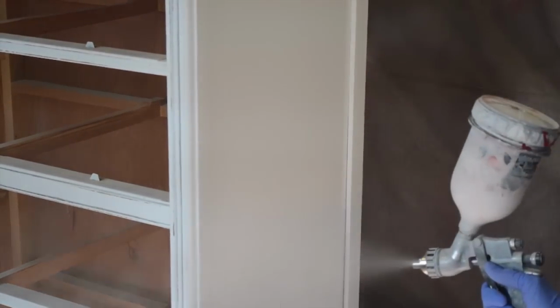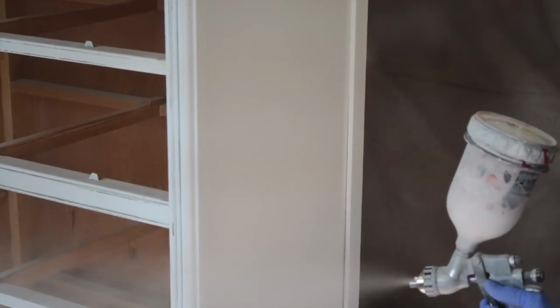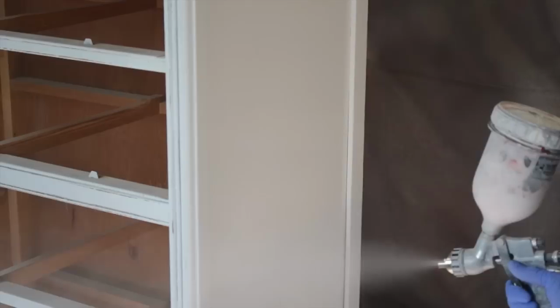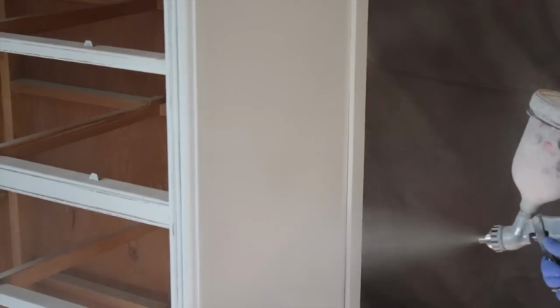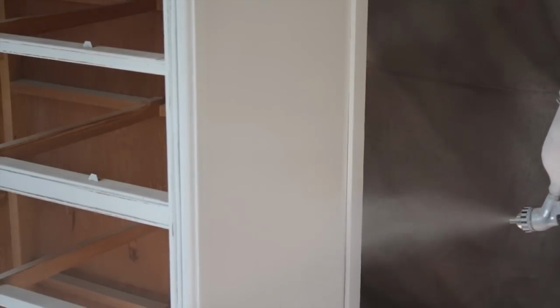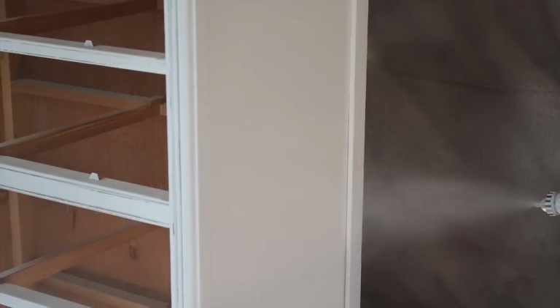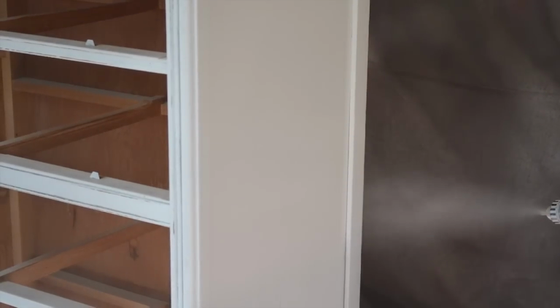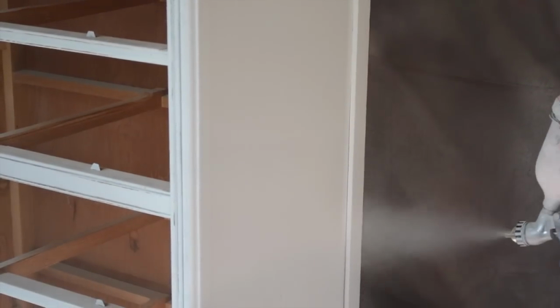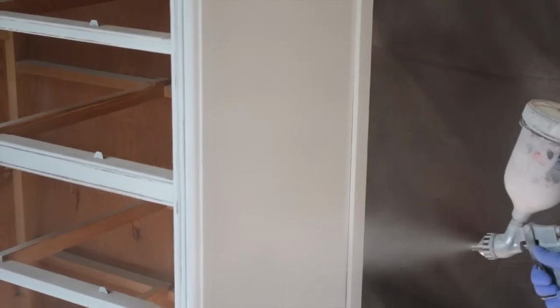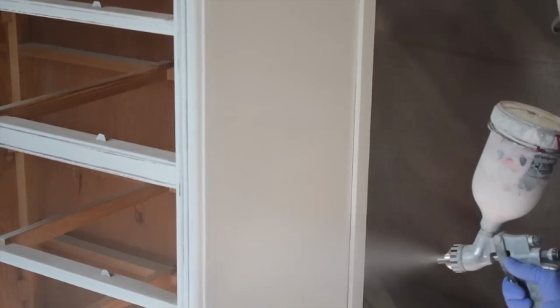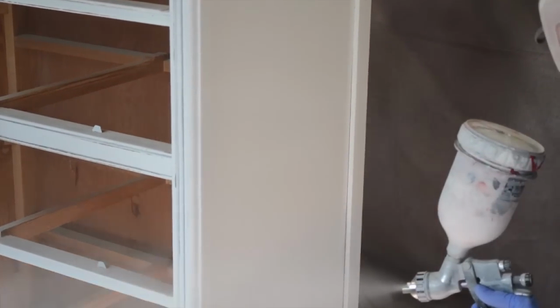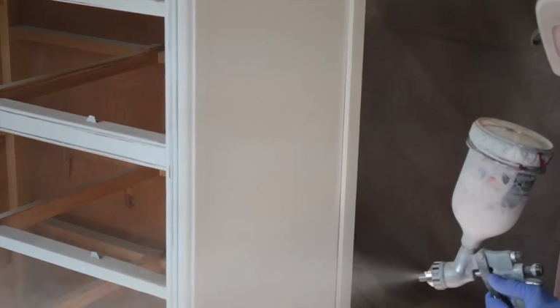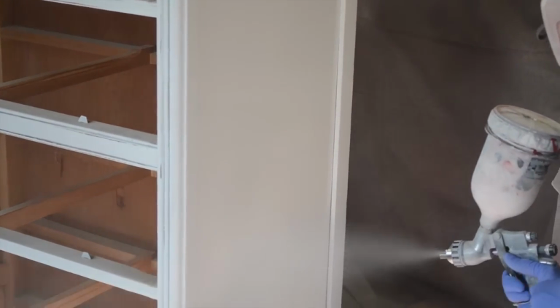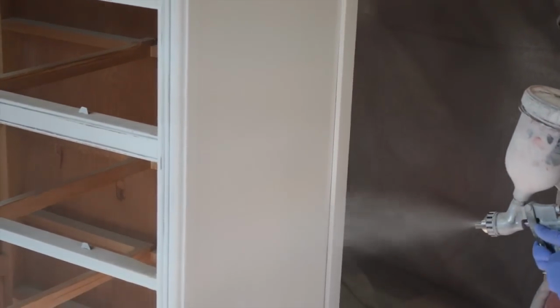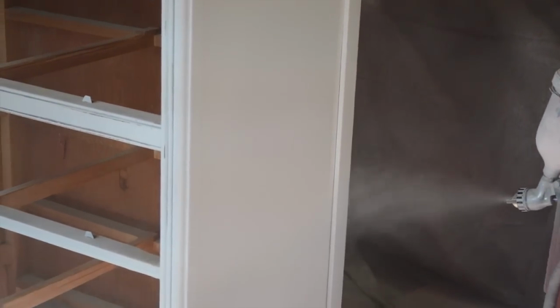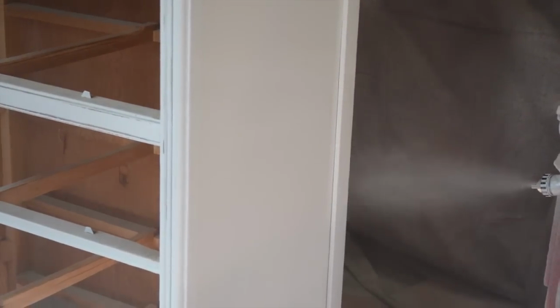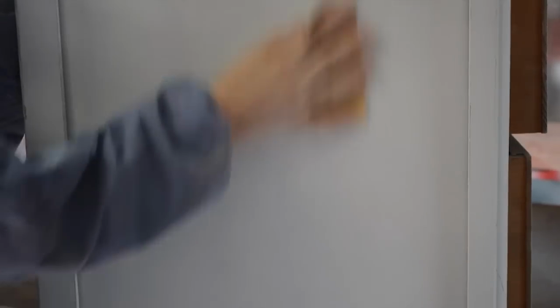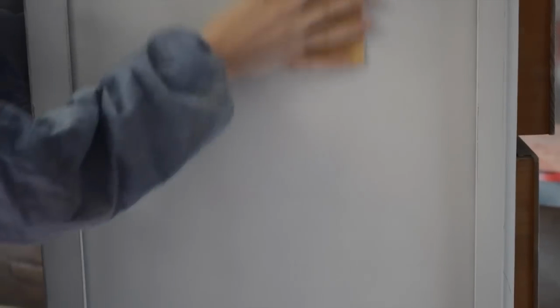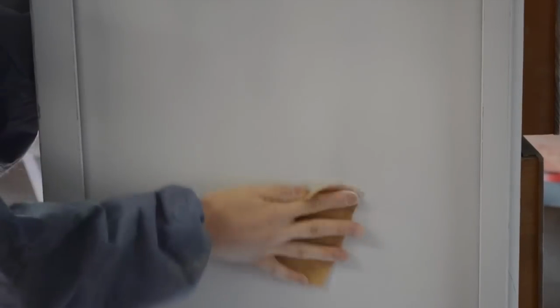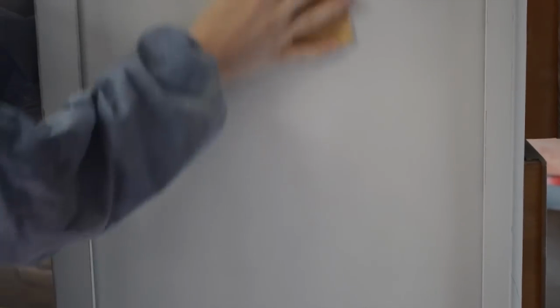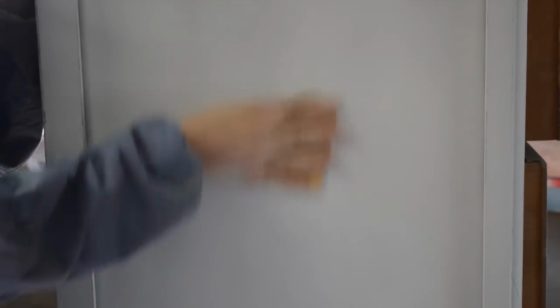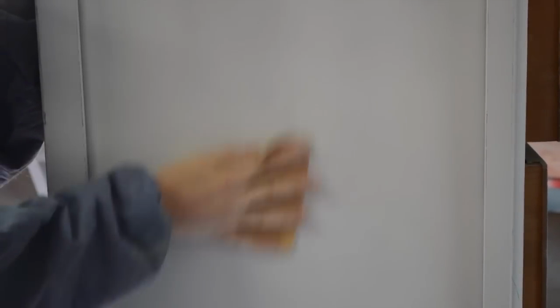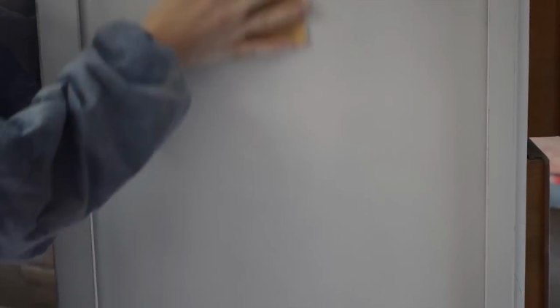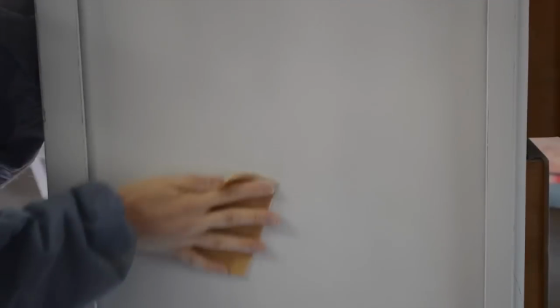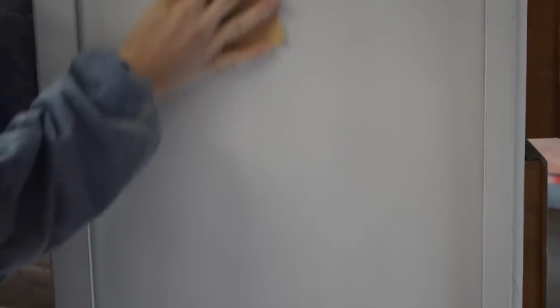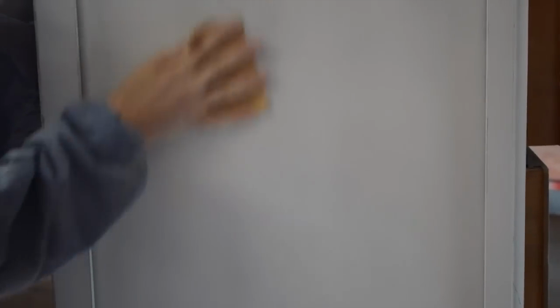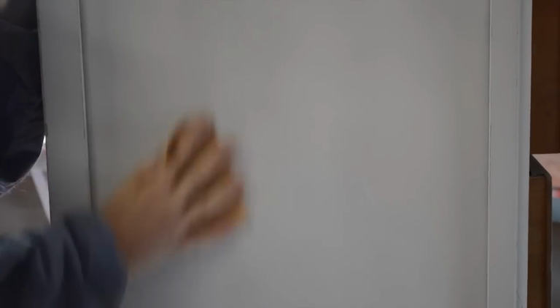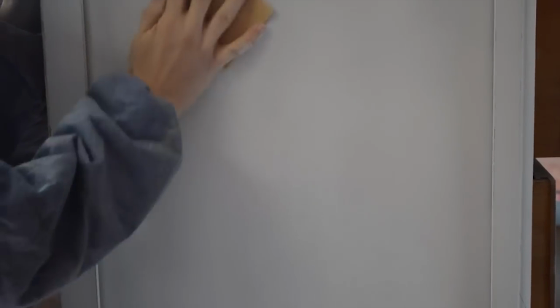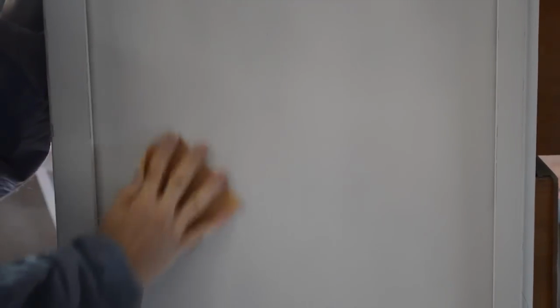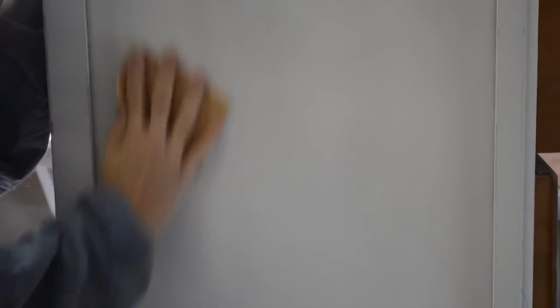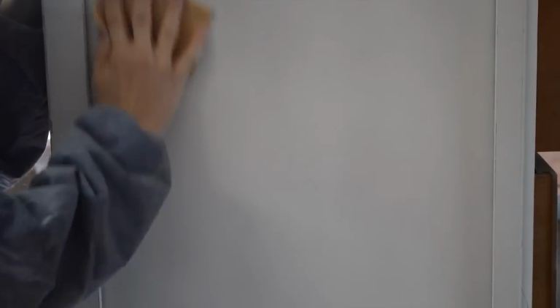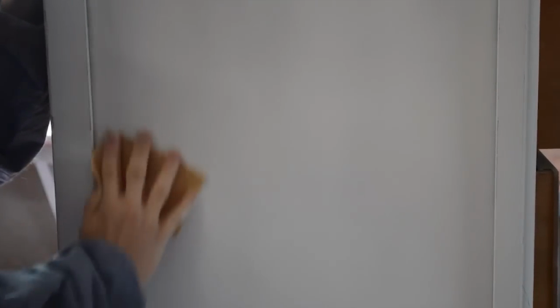Make sure to apply several coats of both primer and paint to your furniture. Sanding between each coat with 220 grit sandpaper is a must for a smooth finish.